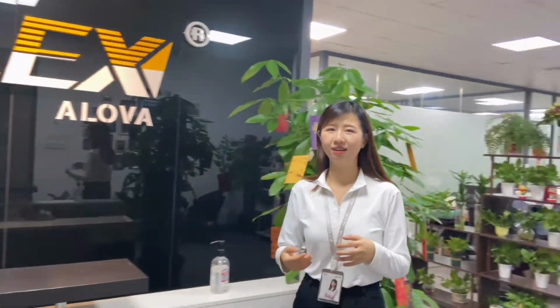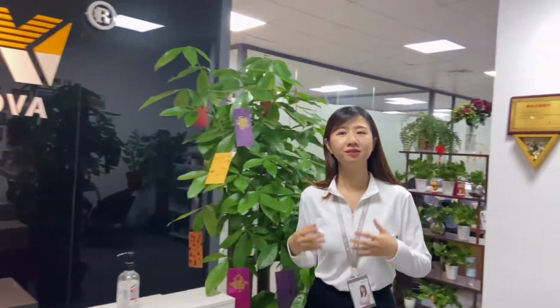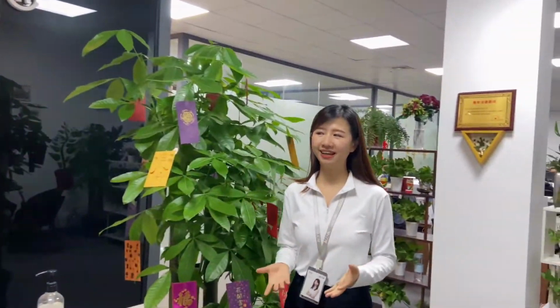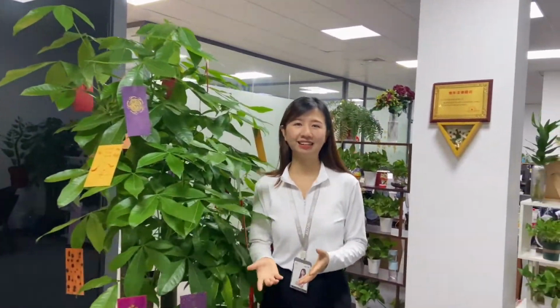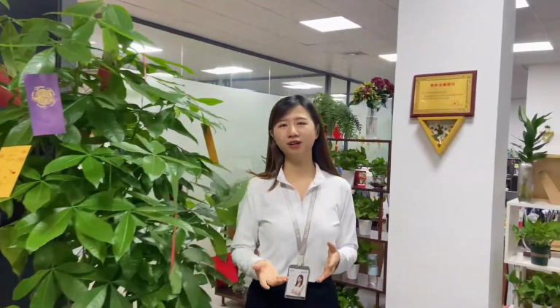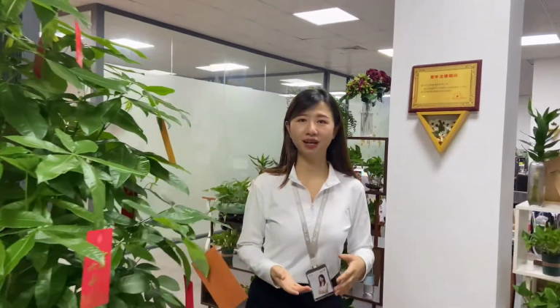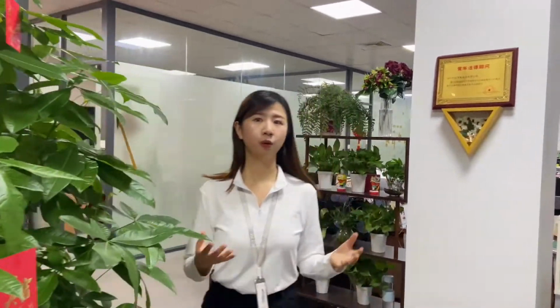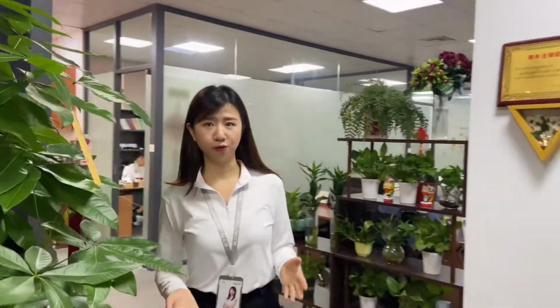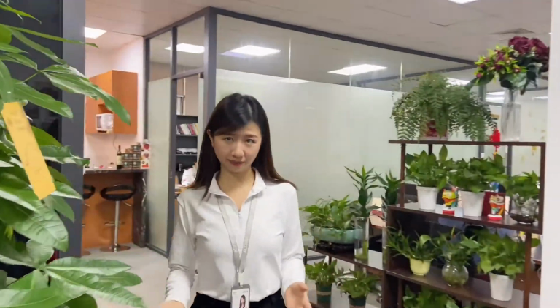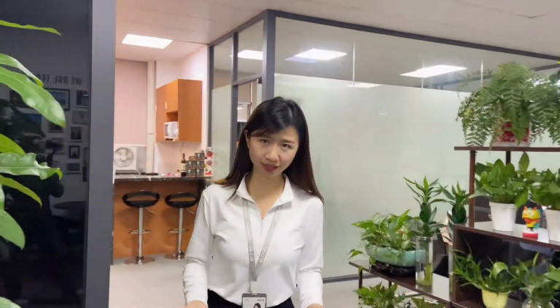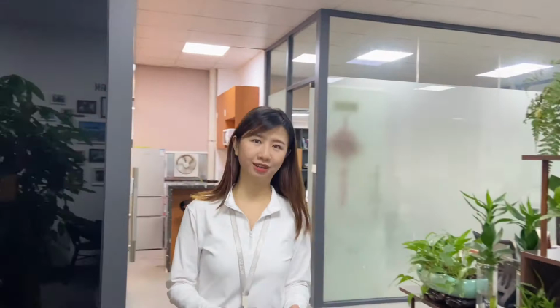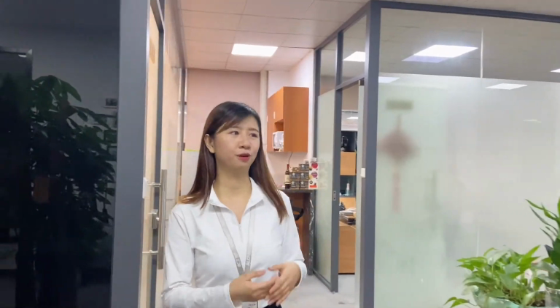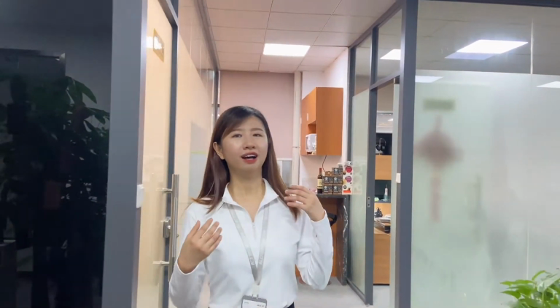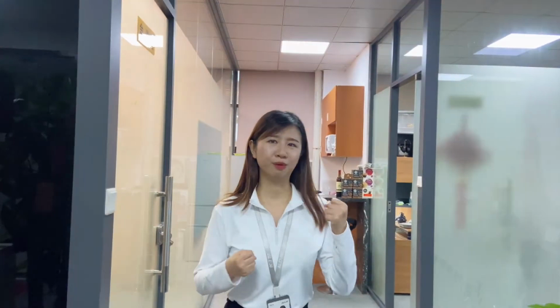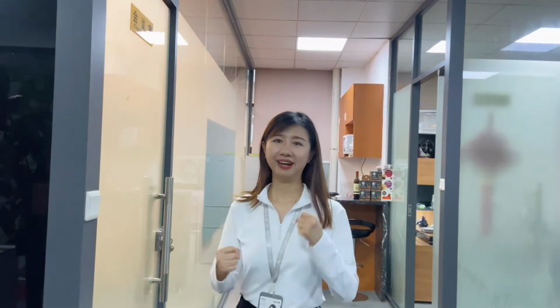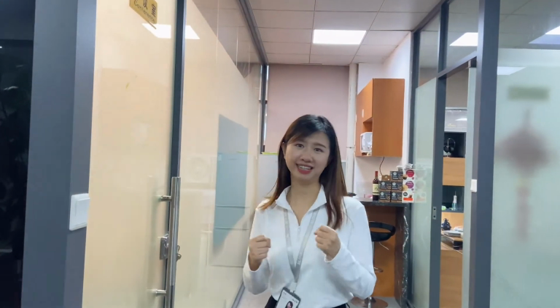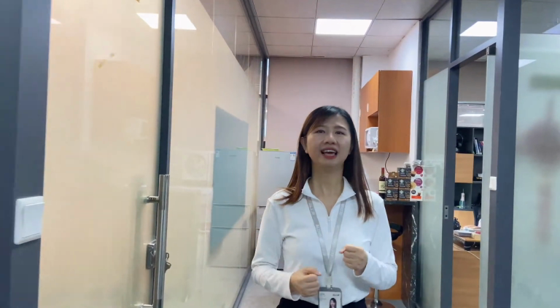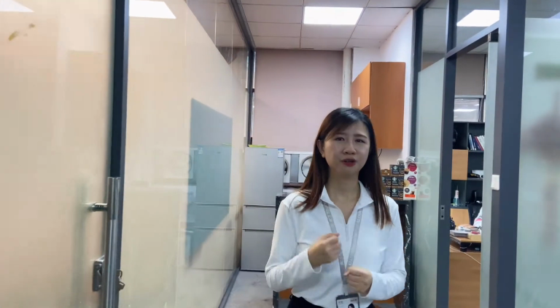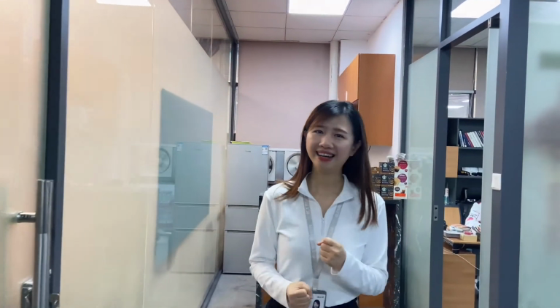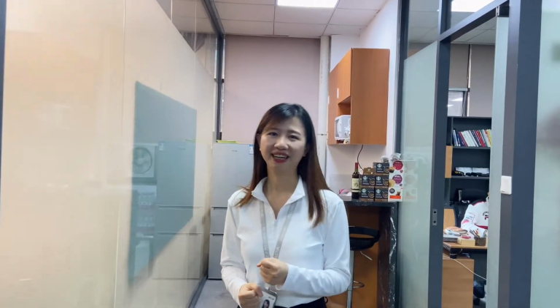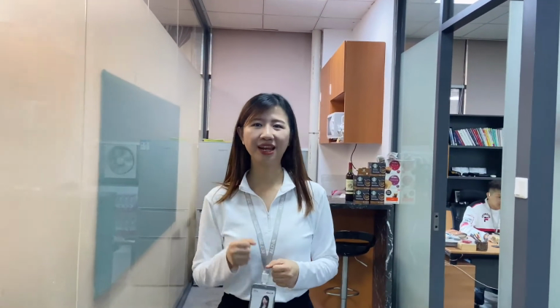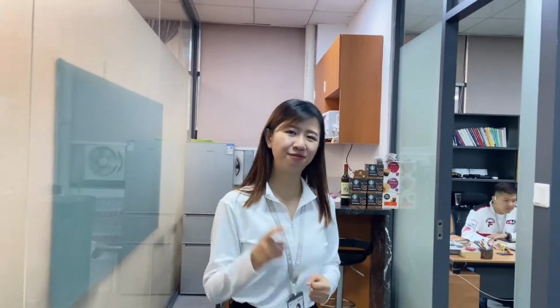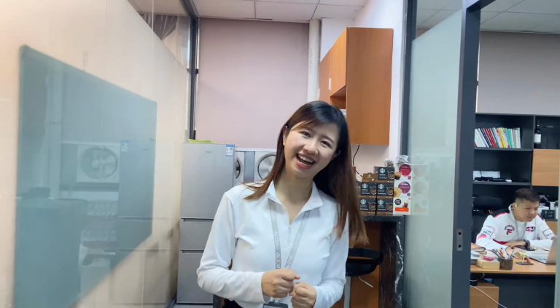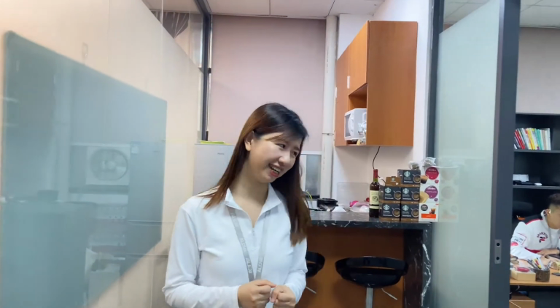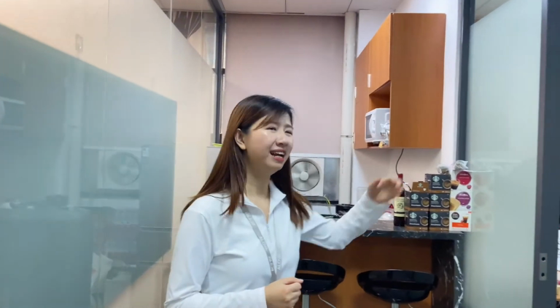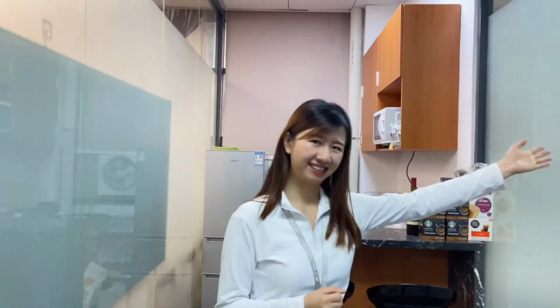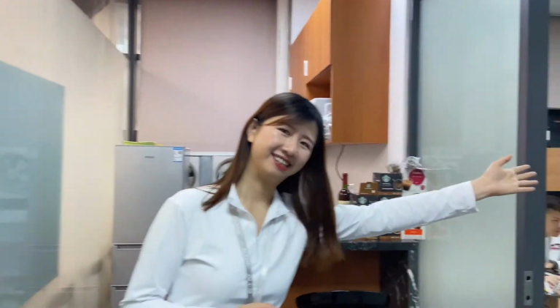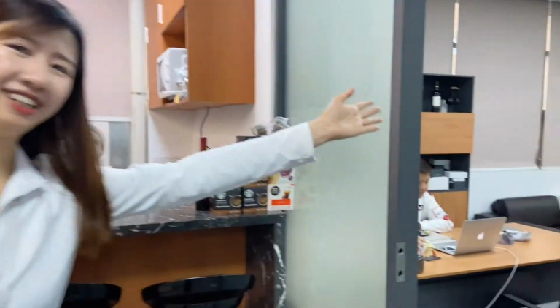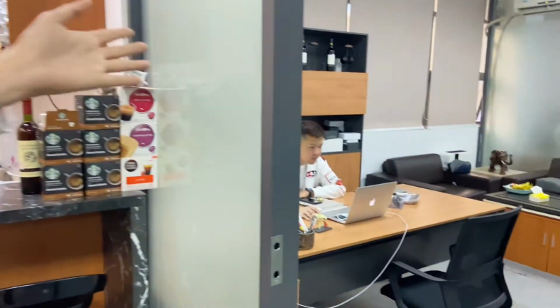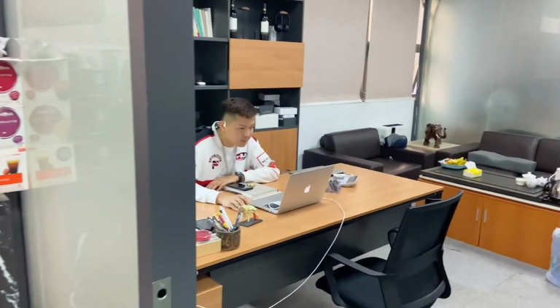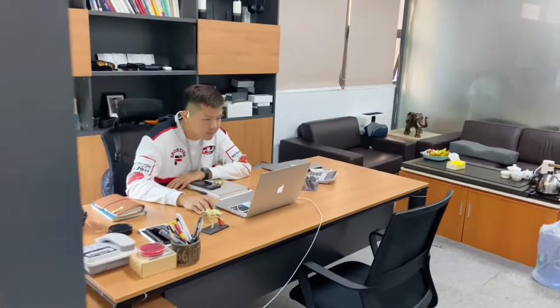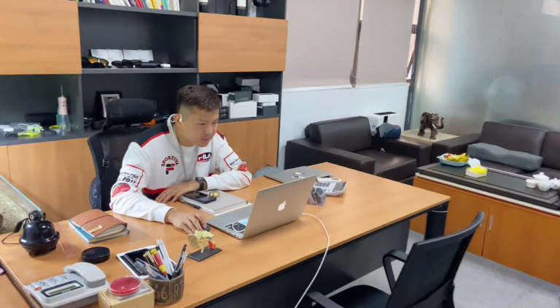Generally speaking, our team is full of young members and we are very energetic. Do you know why? Because we have a very young CEO, Alex. So here, let's meet Alex.